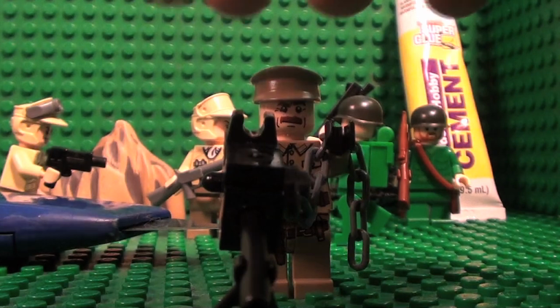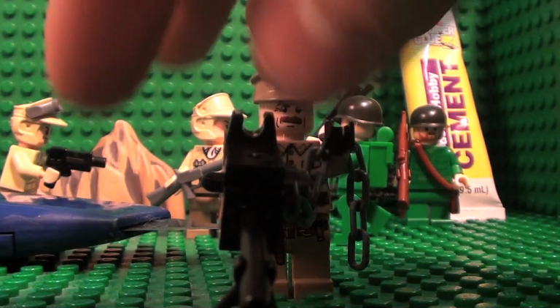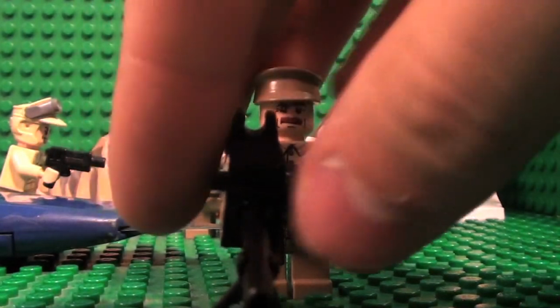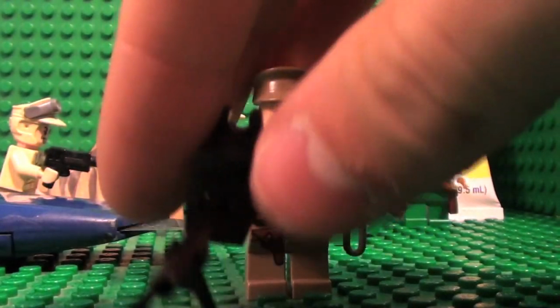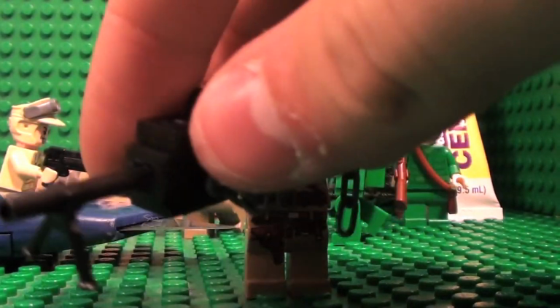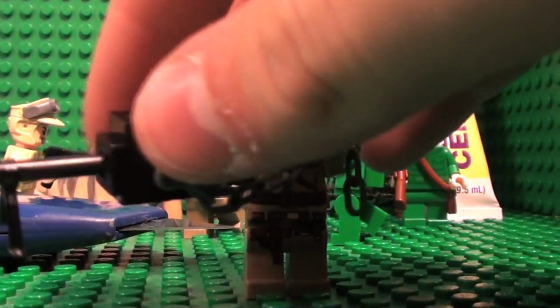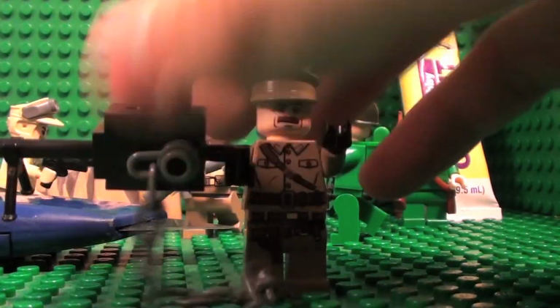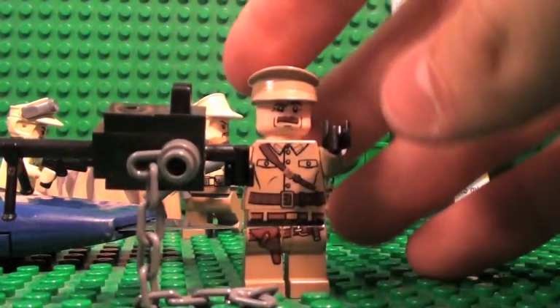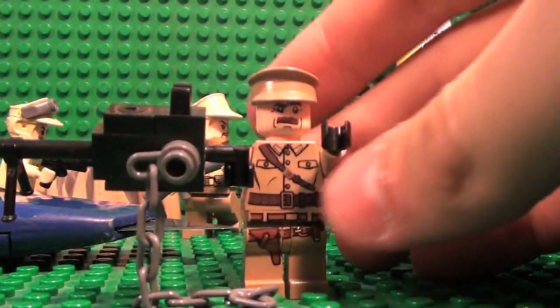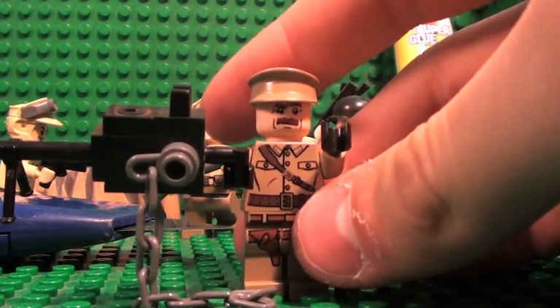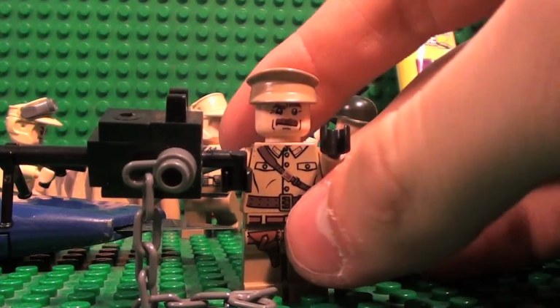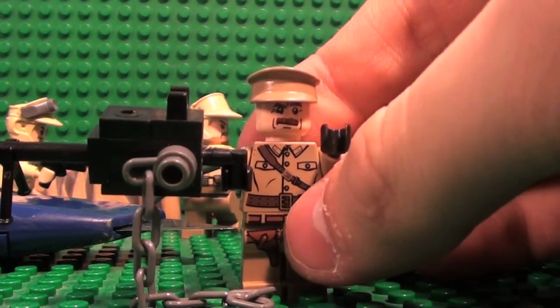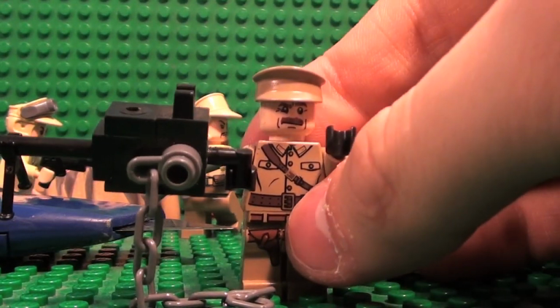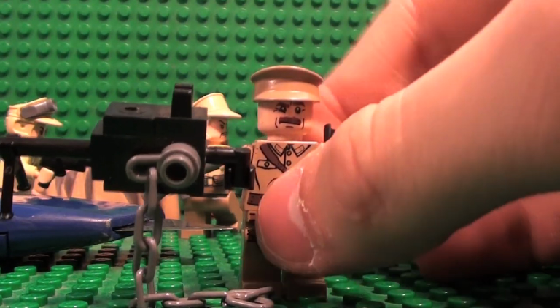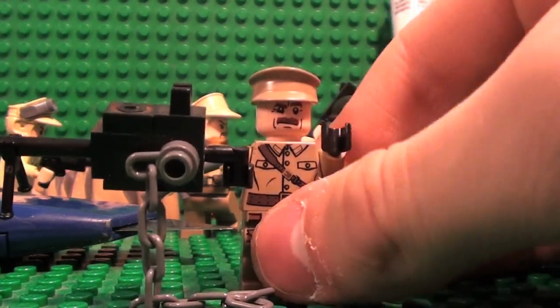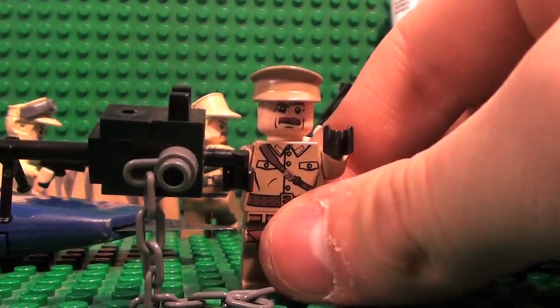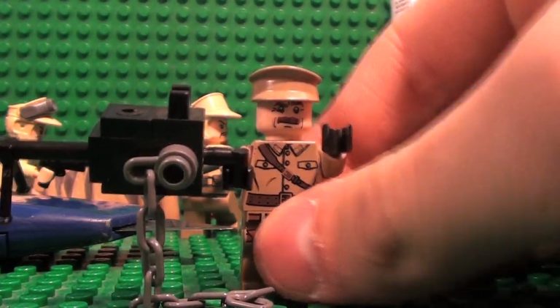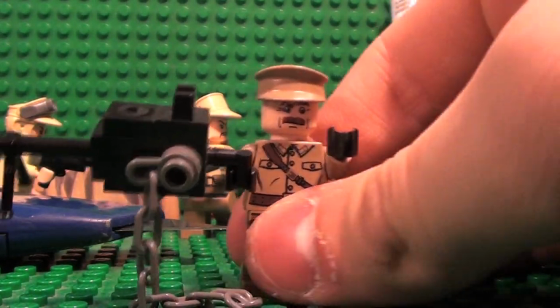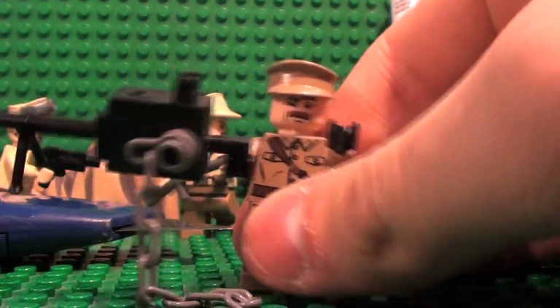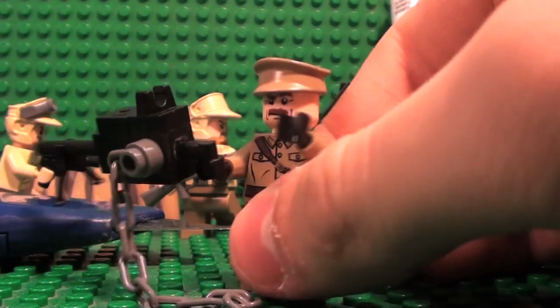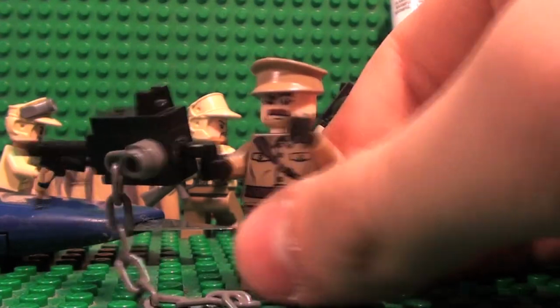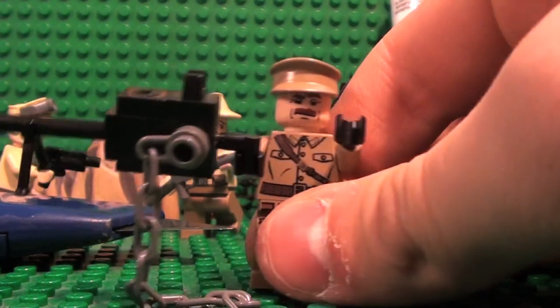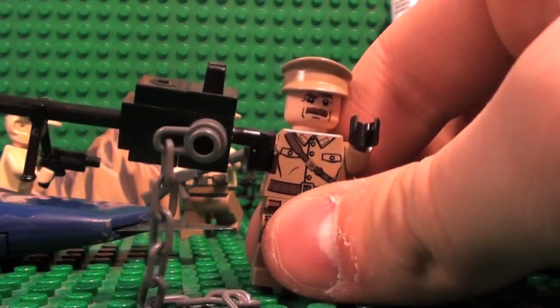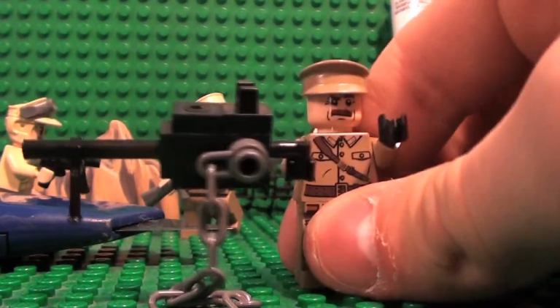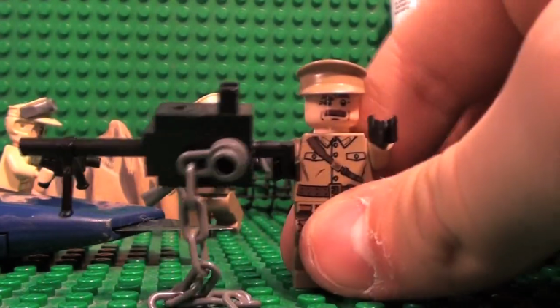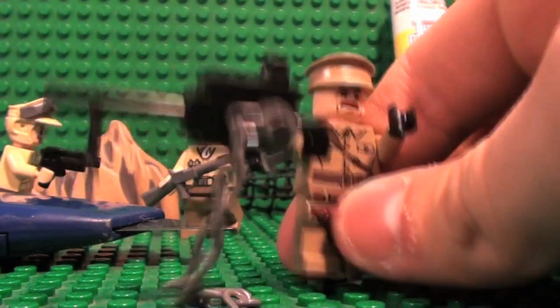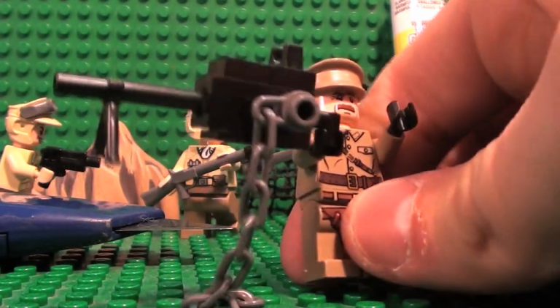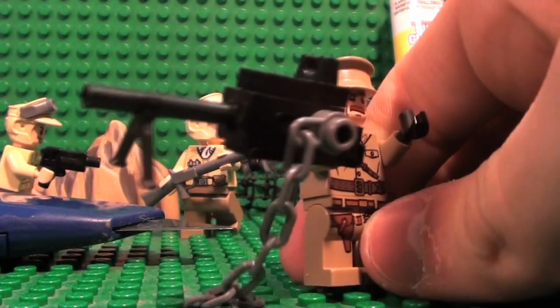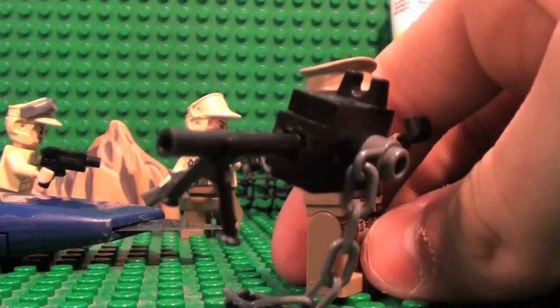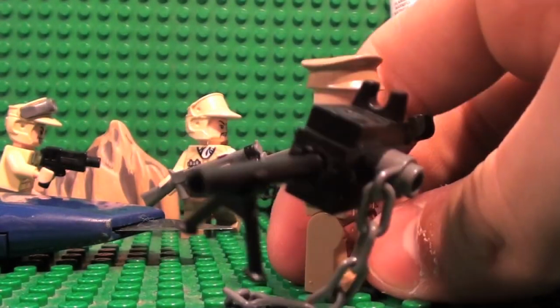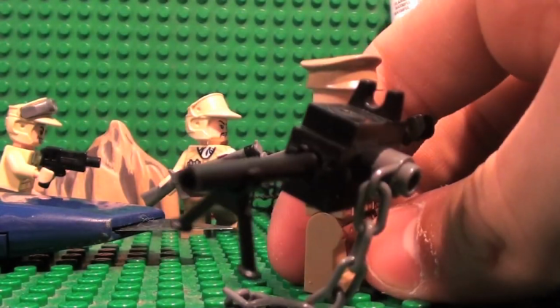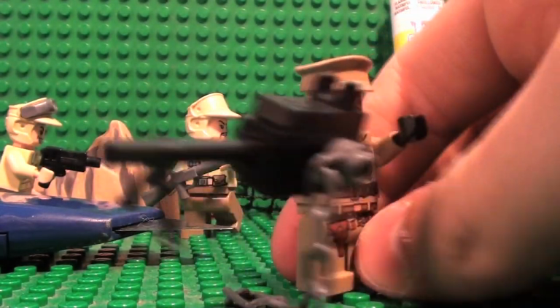Hello, this is my Lego Browning M1919 heavy machine gun. Pretty cool with the Brick Arms bipod.